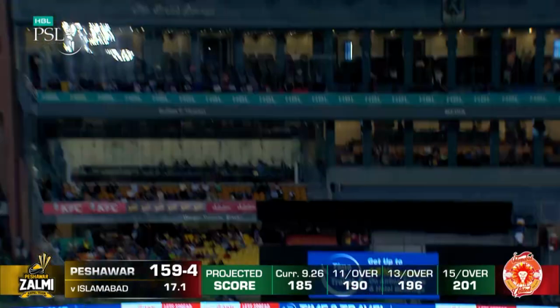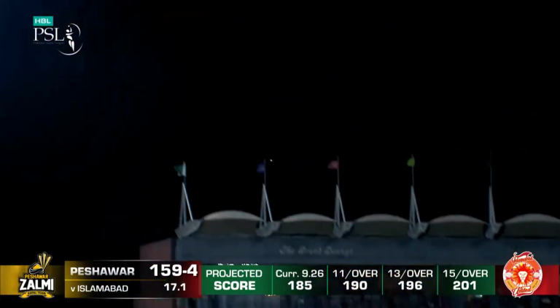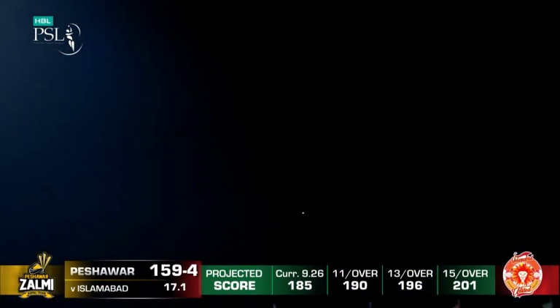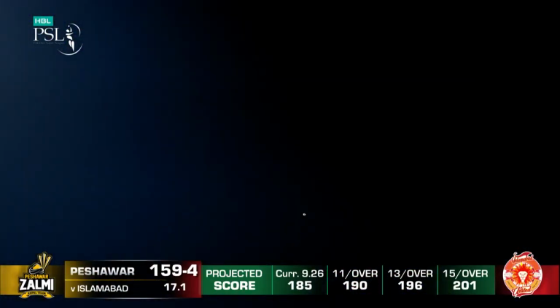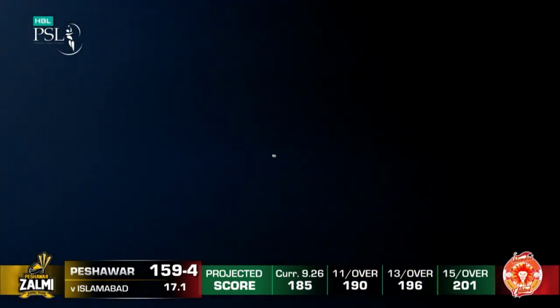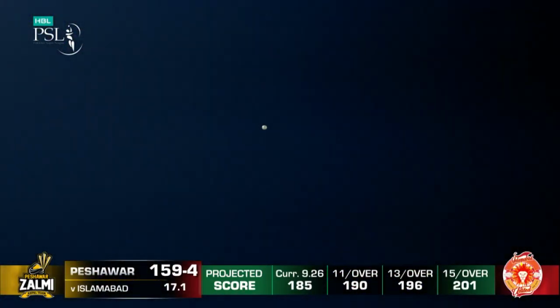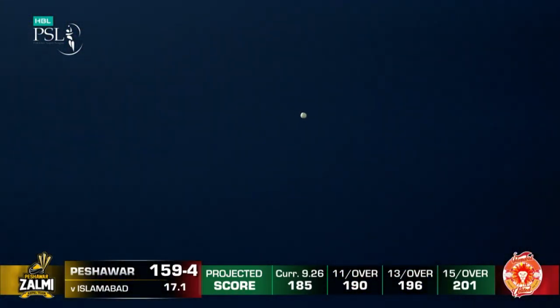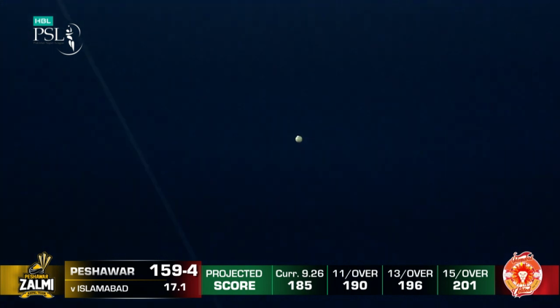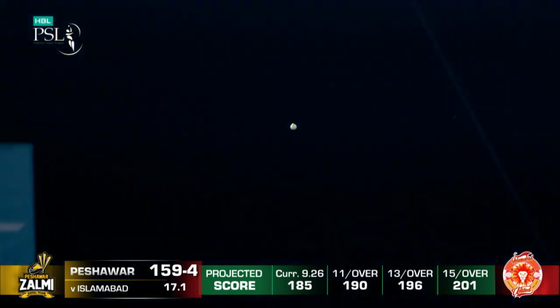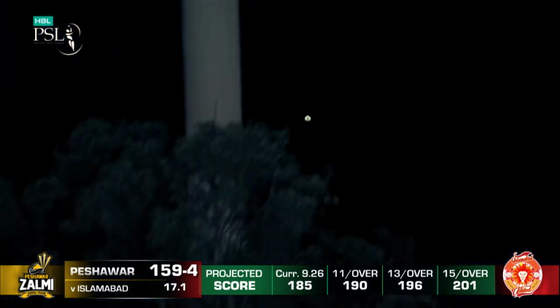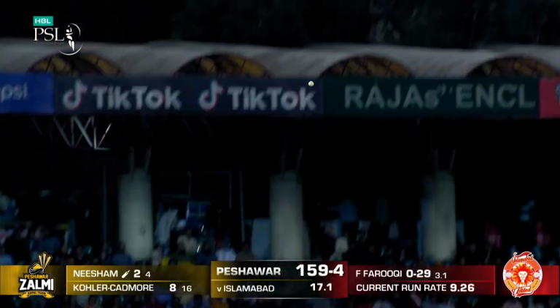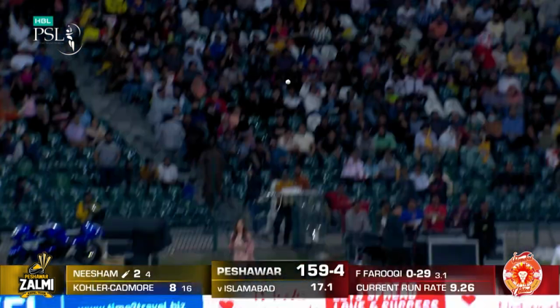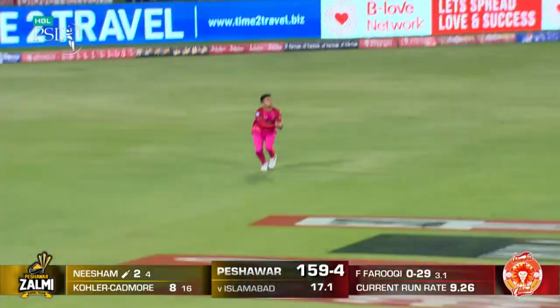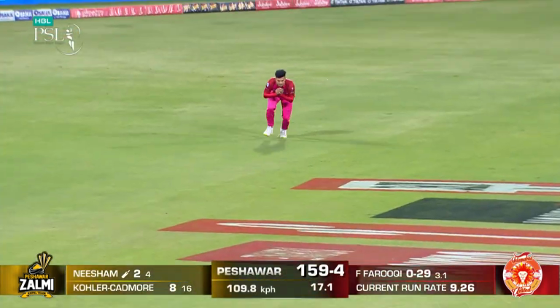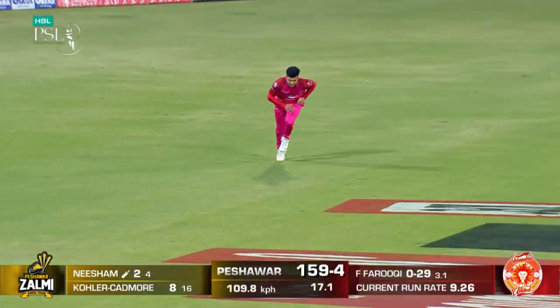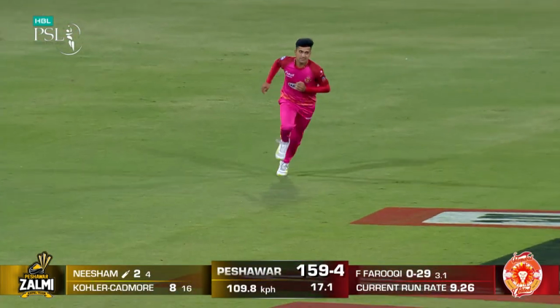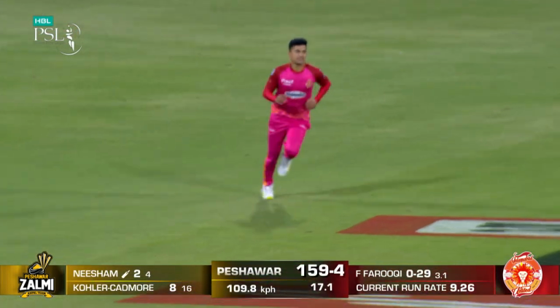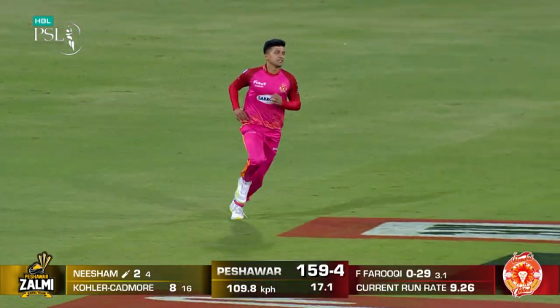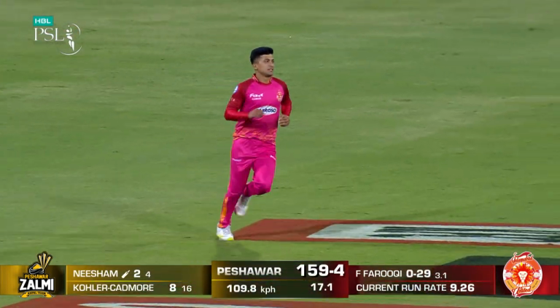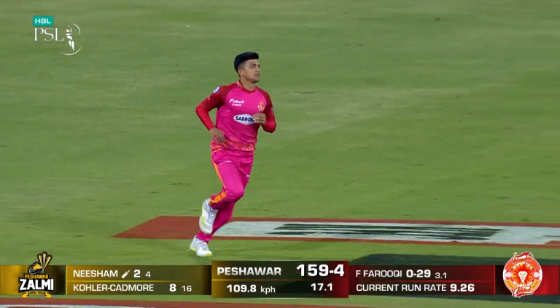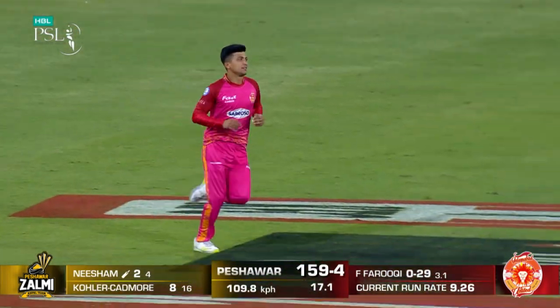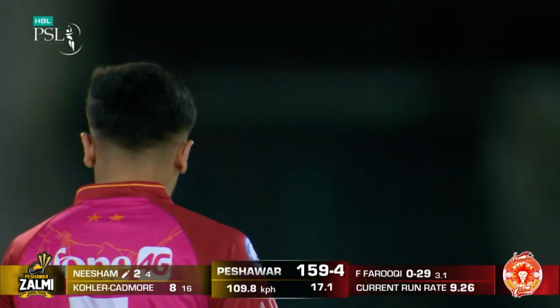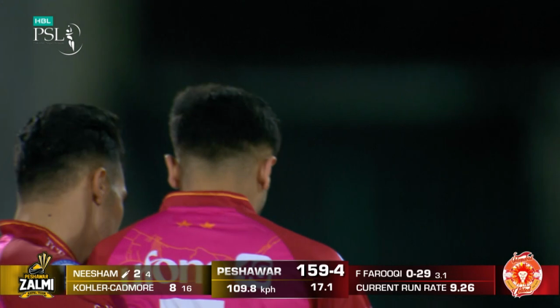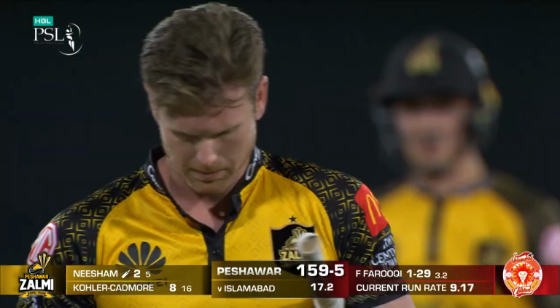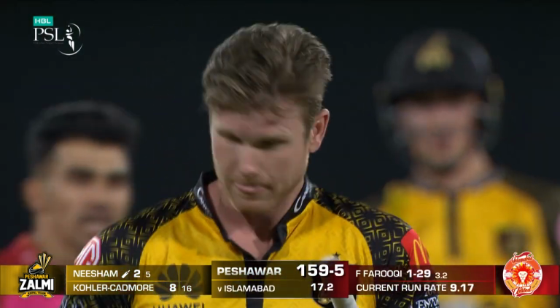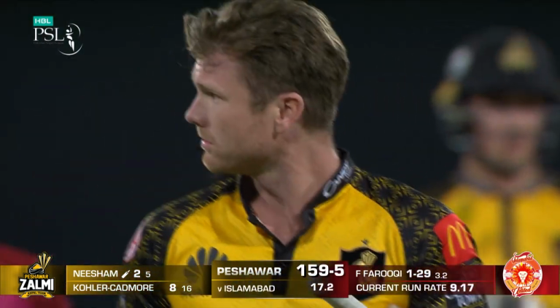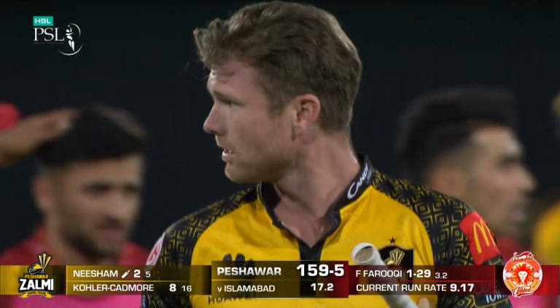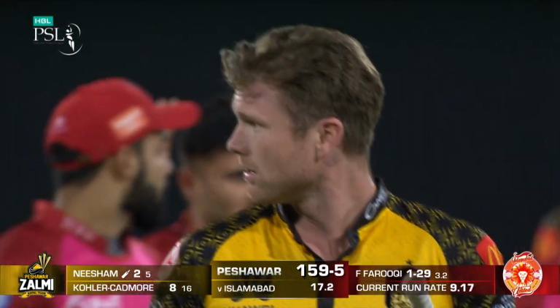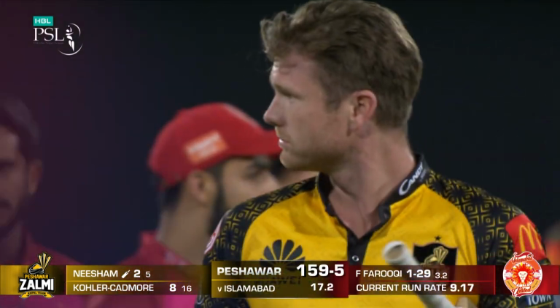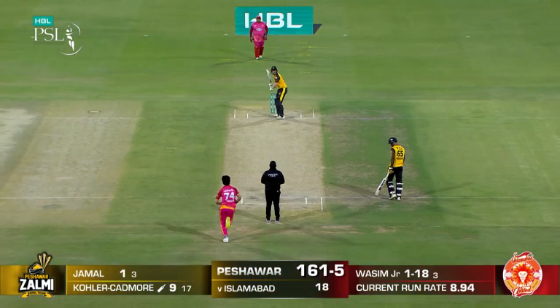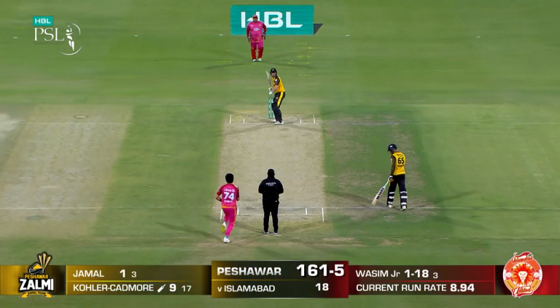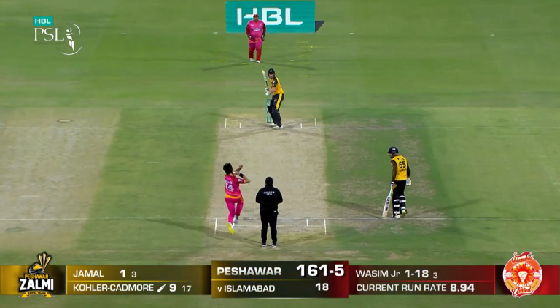In the air — settle, and he's got him. Wickets are tumbling. That's the issue with Peshawar Zalmi. Wasin Jr.